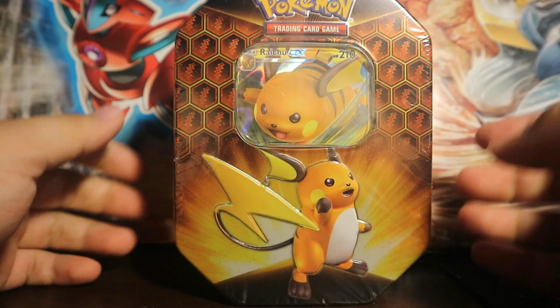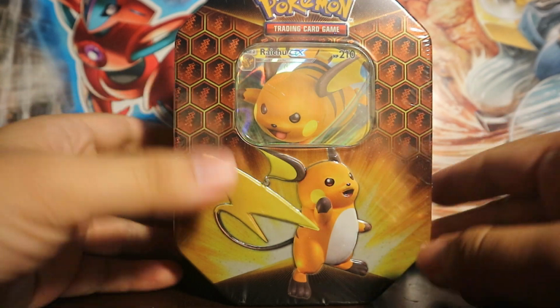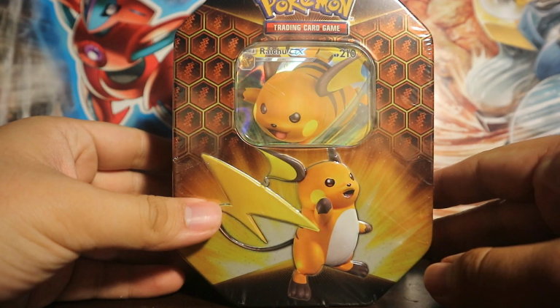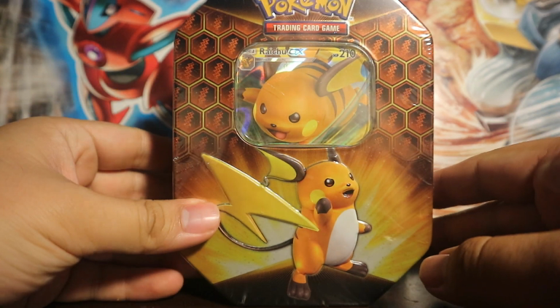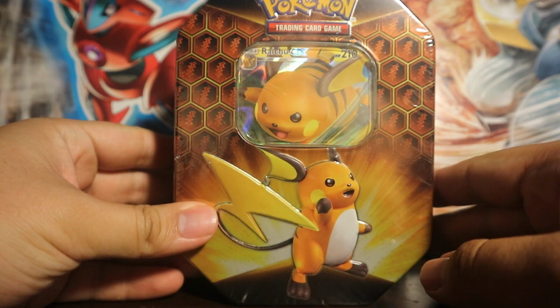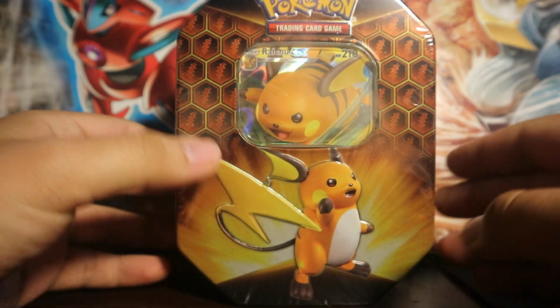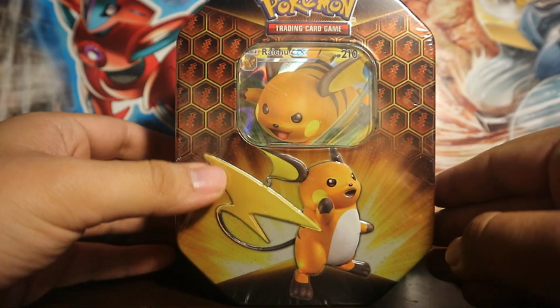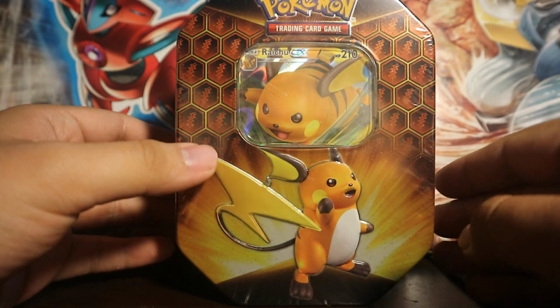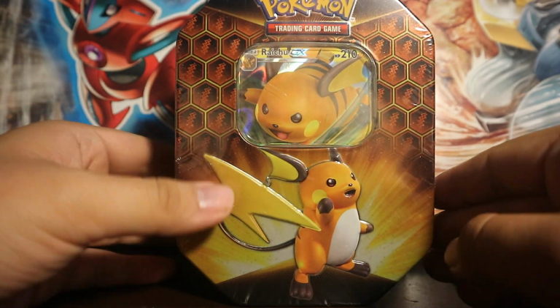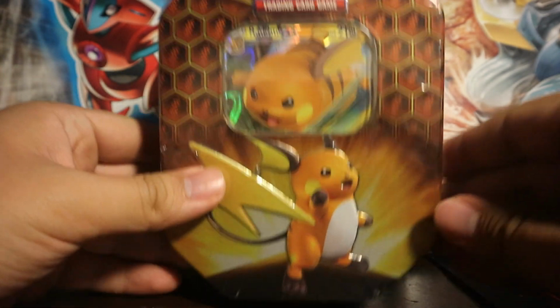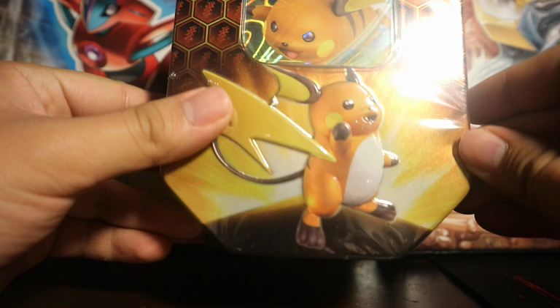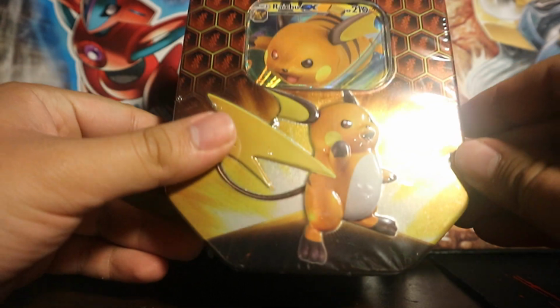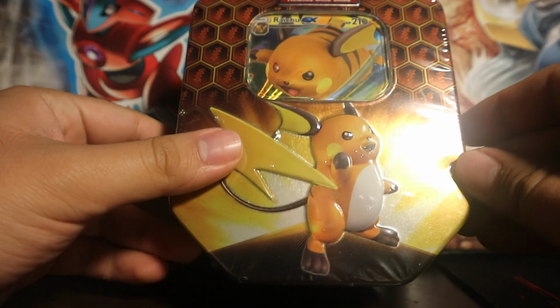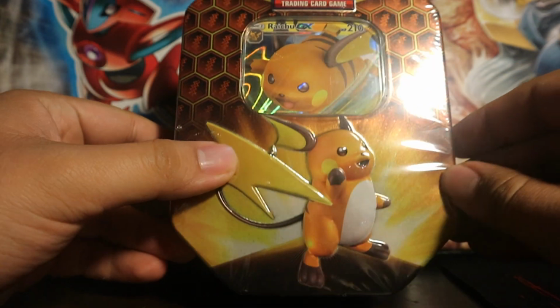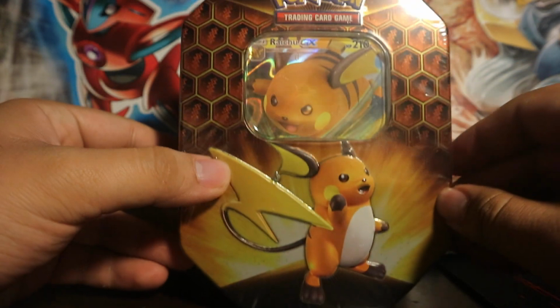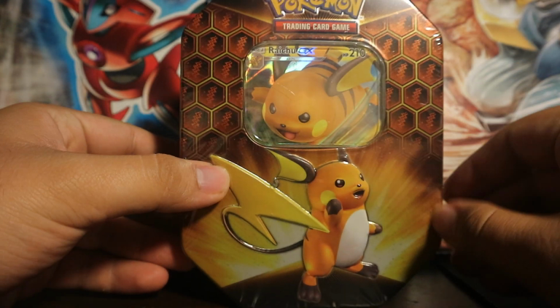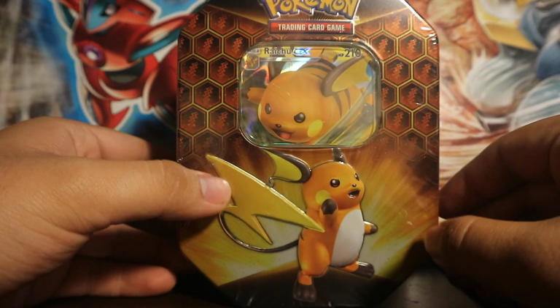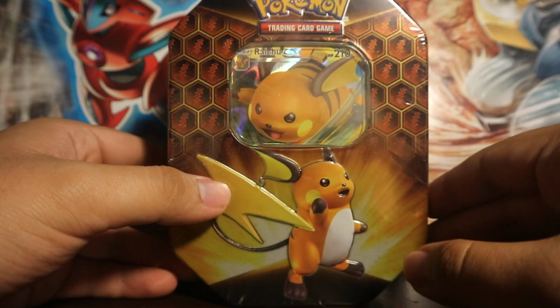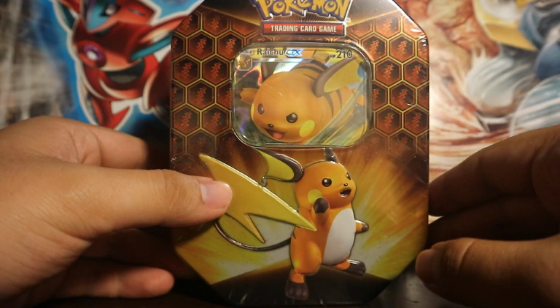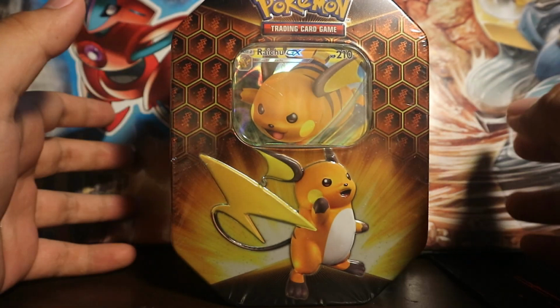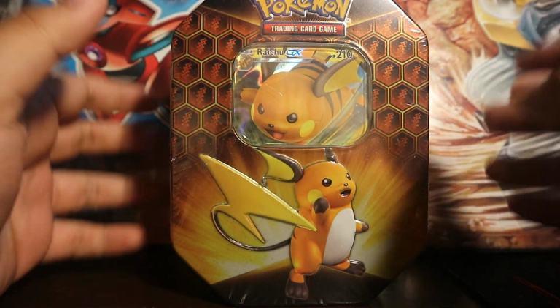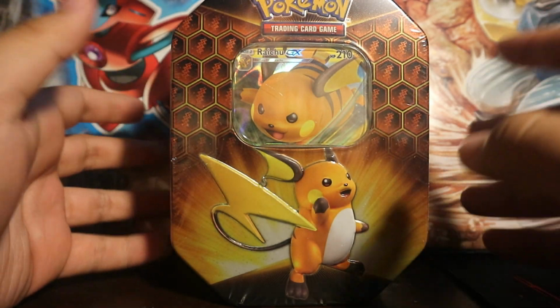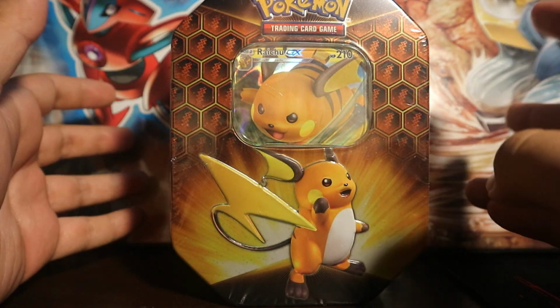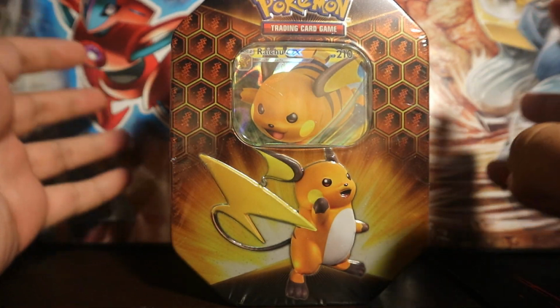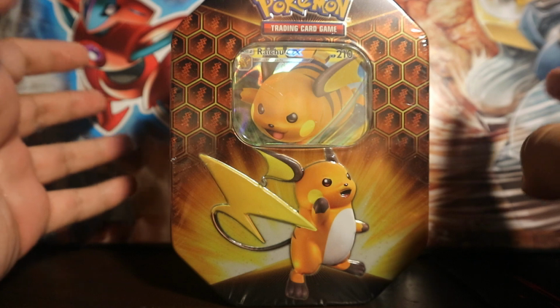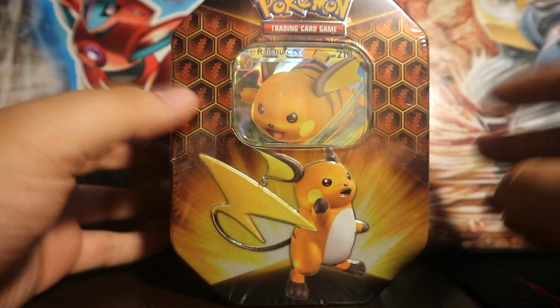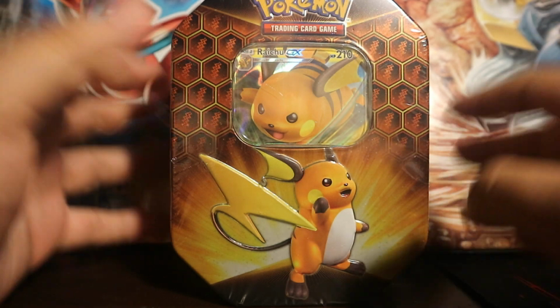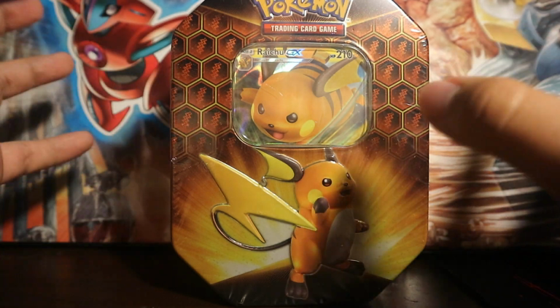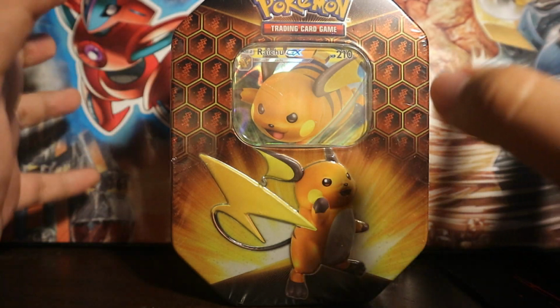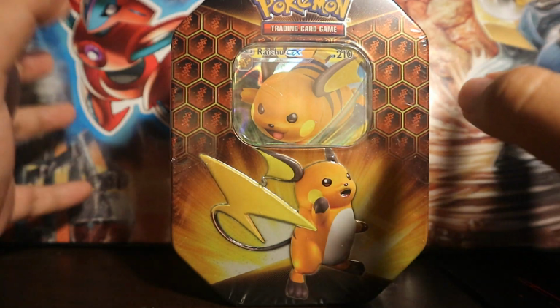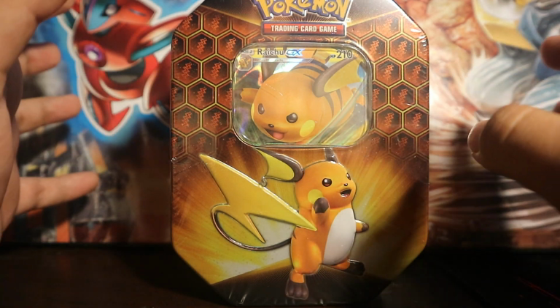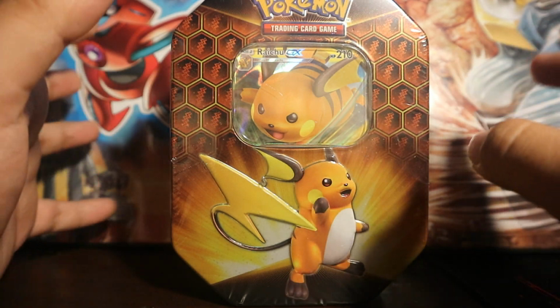Today I got the Hidden Fates 10 Raichu GX. Now this tin was released today, the 6th, but this video is going to be up in like a week or two most likely since I'm trying to save money and save time.